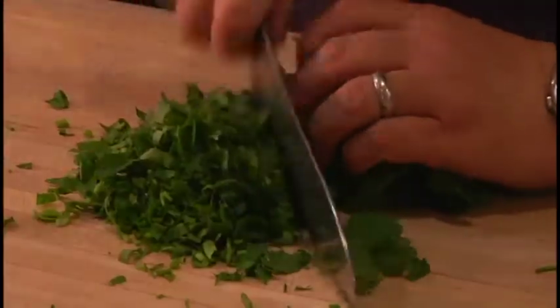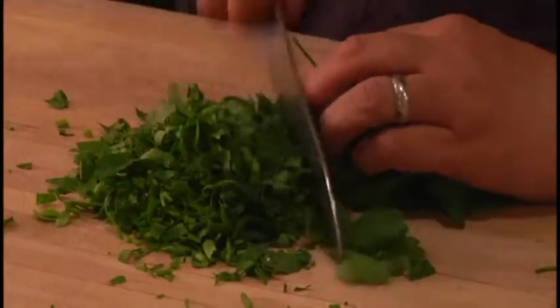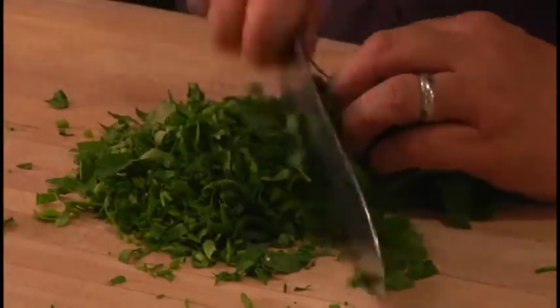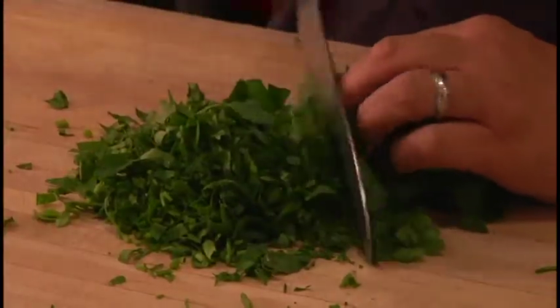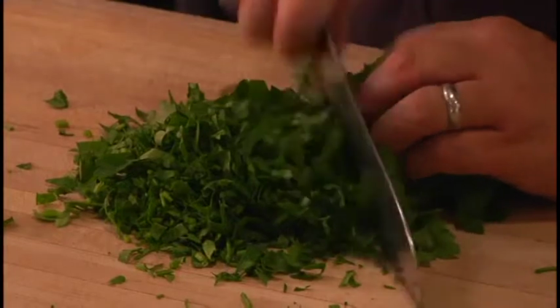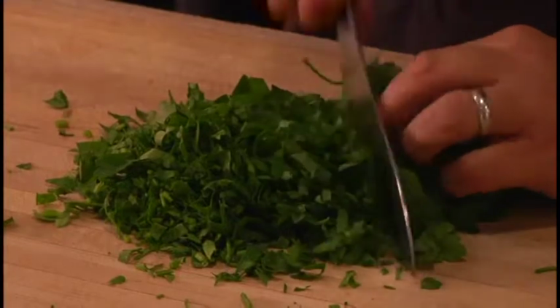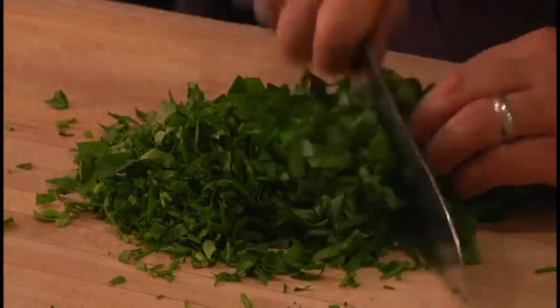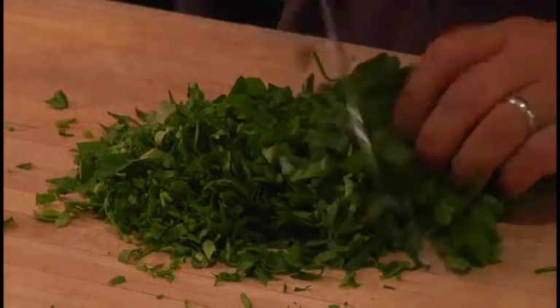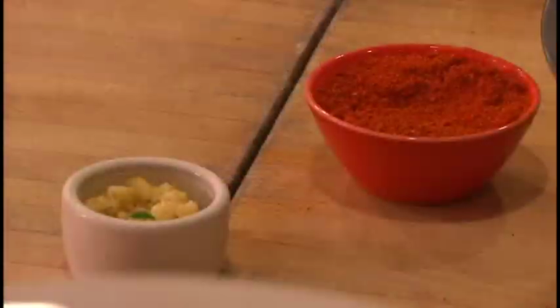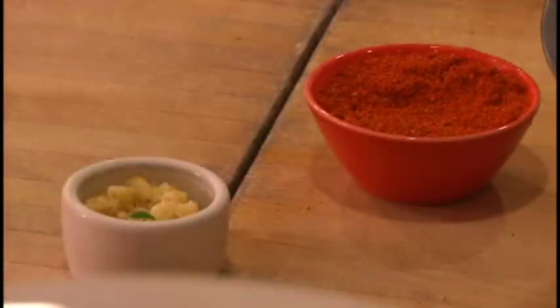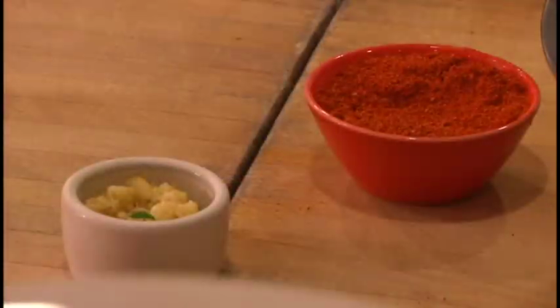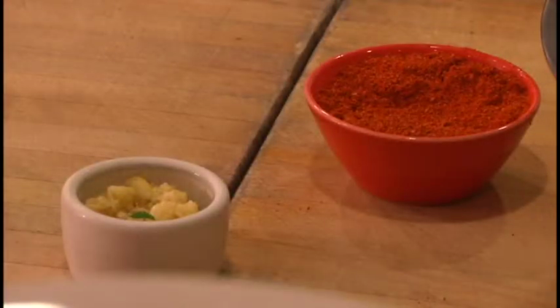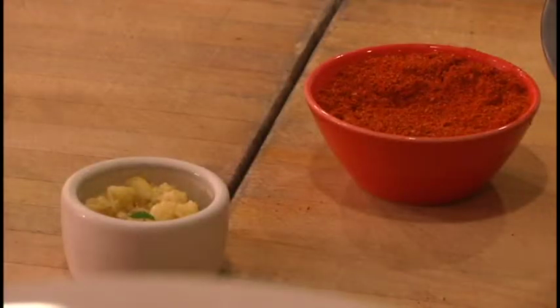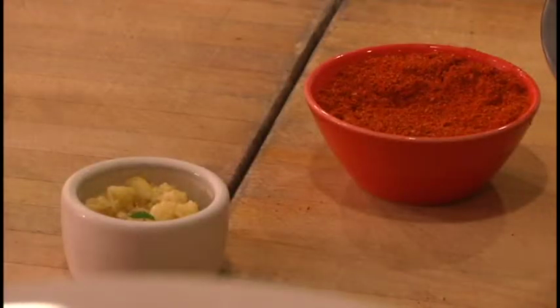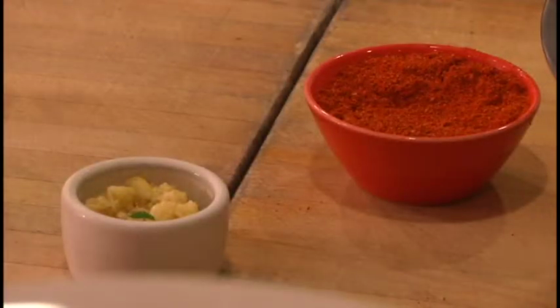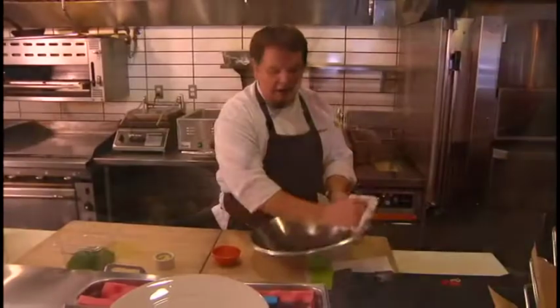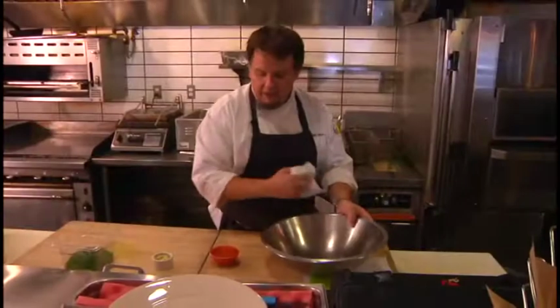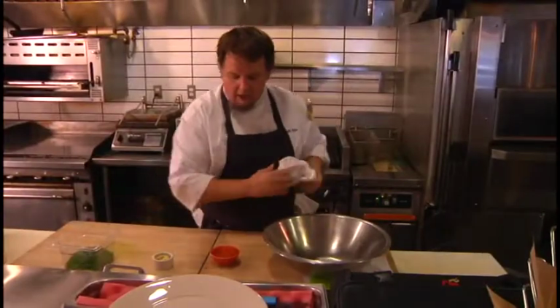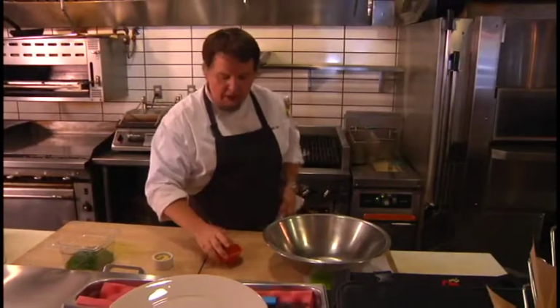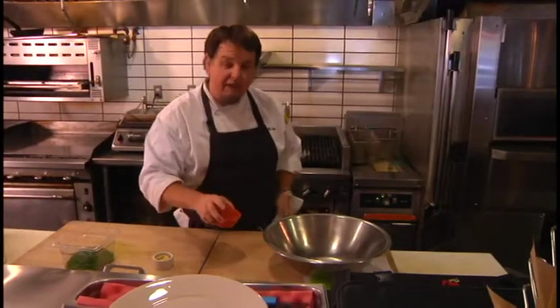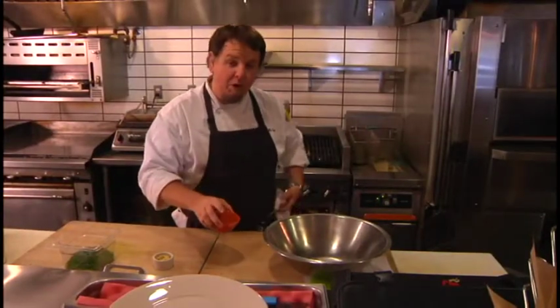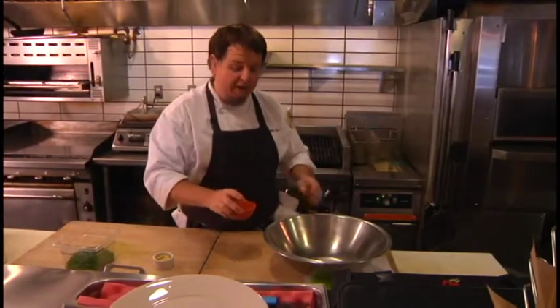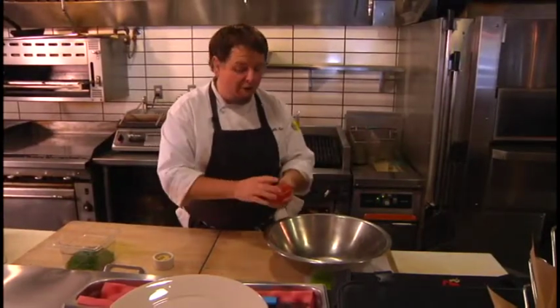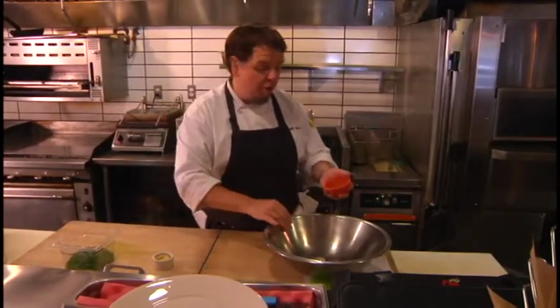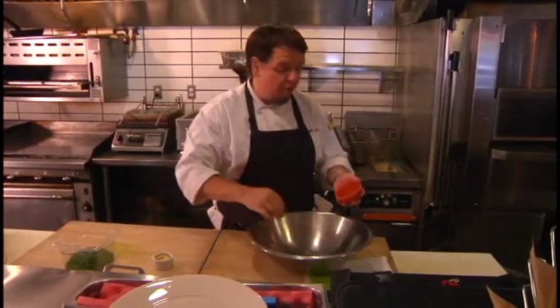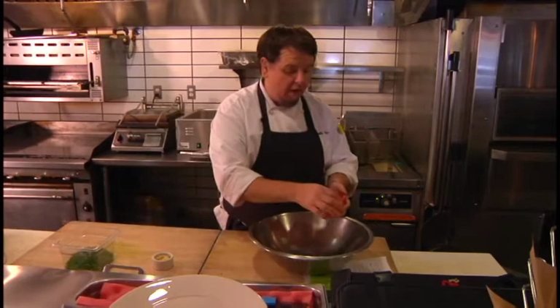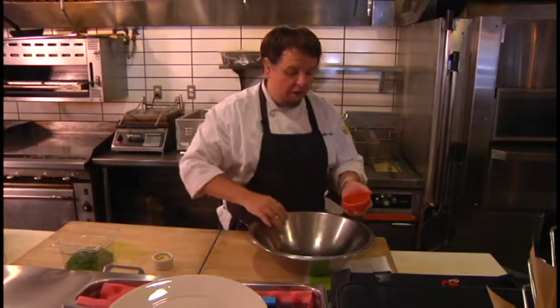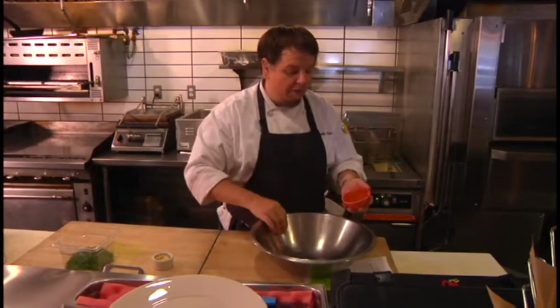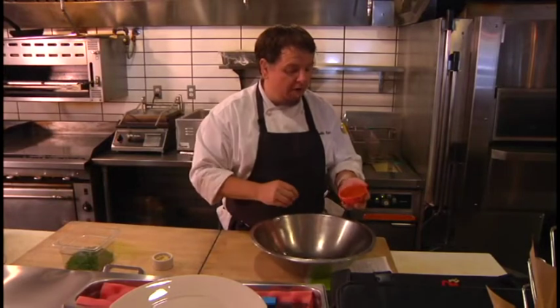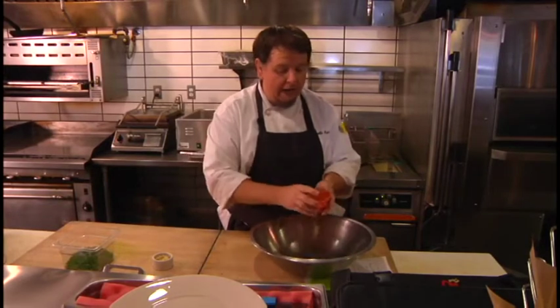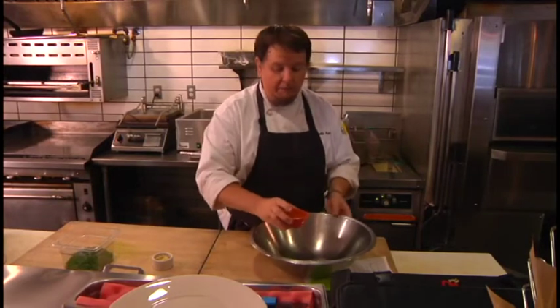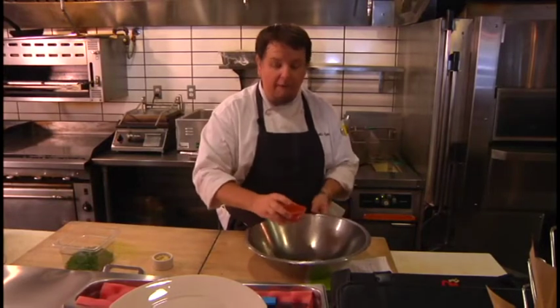You want to start out with some nice fresh flat leaf Italian parsley. What I've made today is our own spice blend to go over our garlic fries. Our spice blend has some smoked paprika, brown sugar, kosher salt, a little mustard powder, and black pepper.